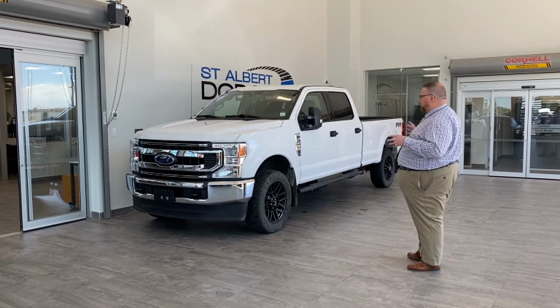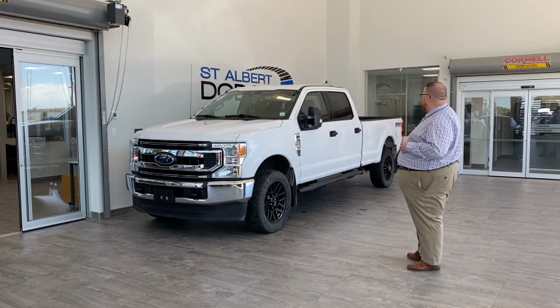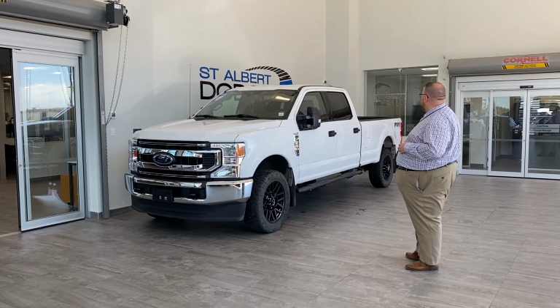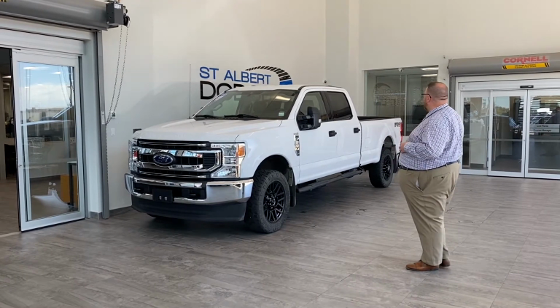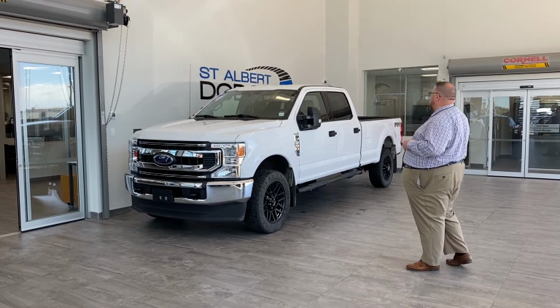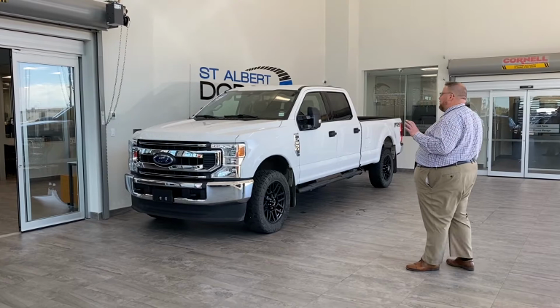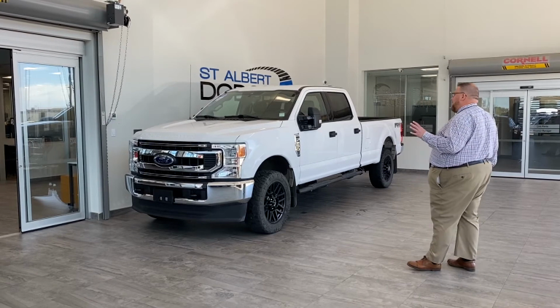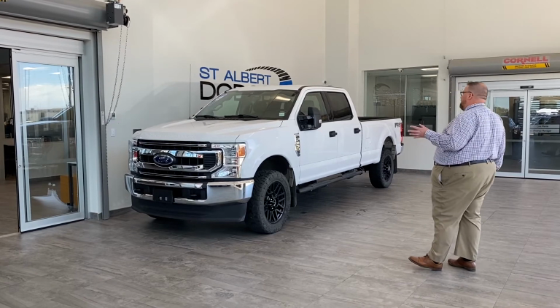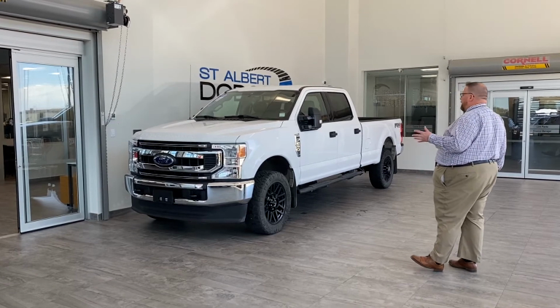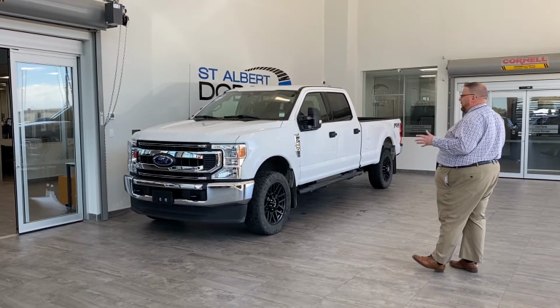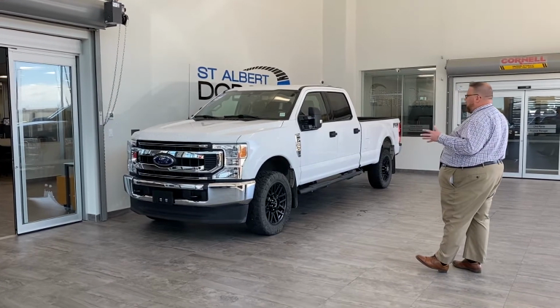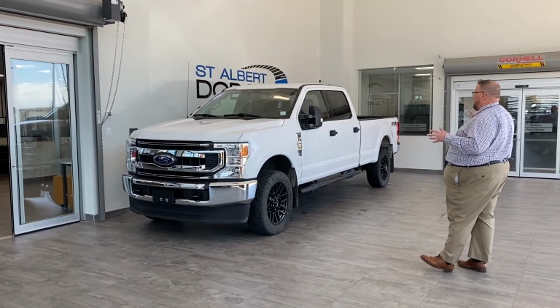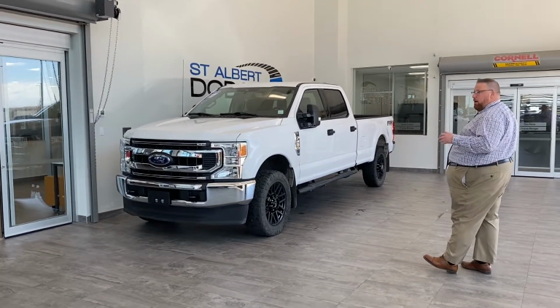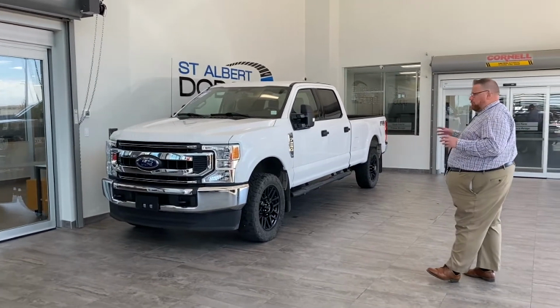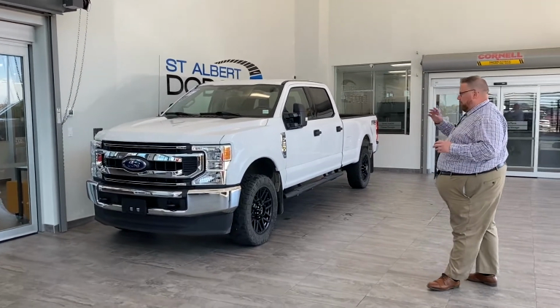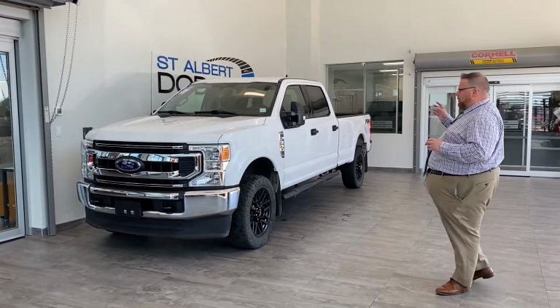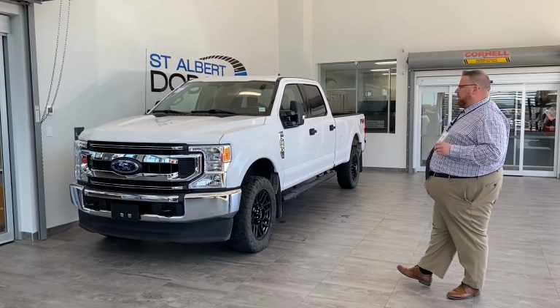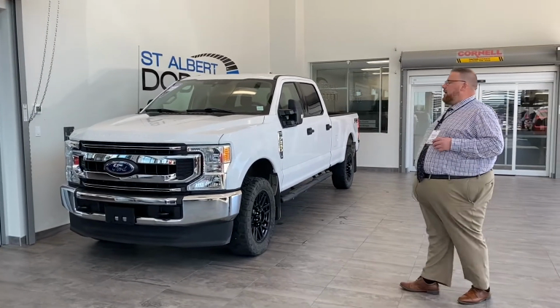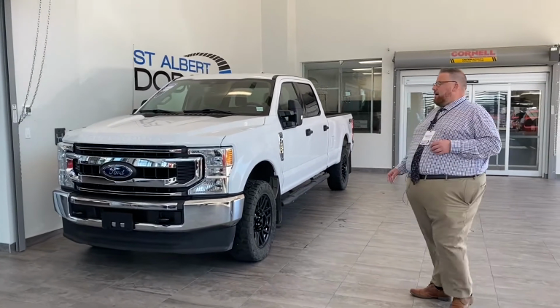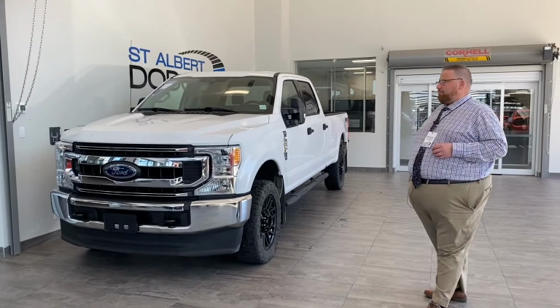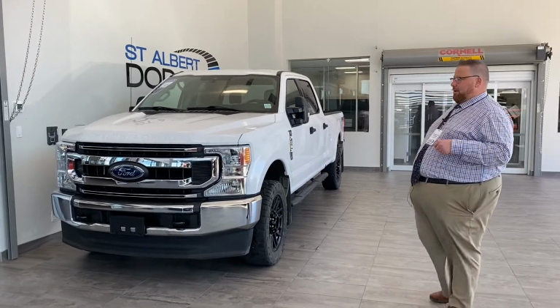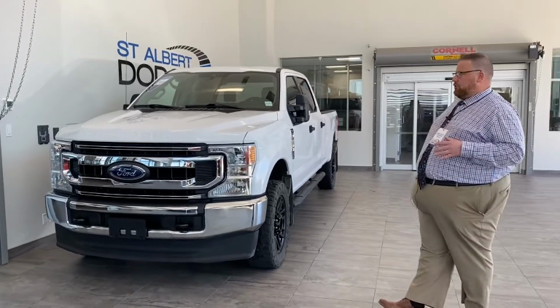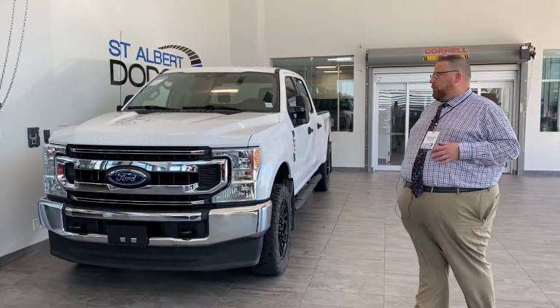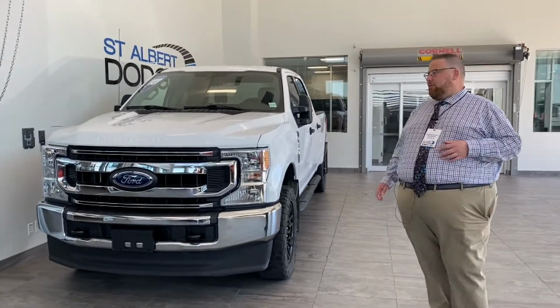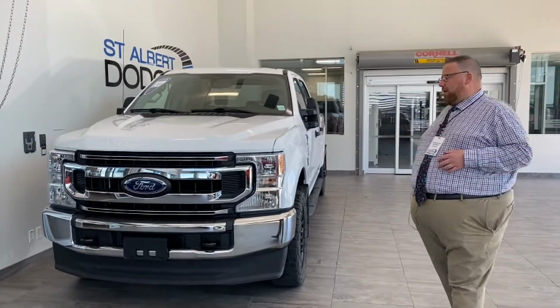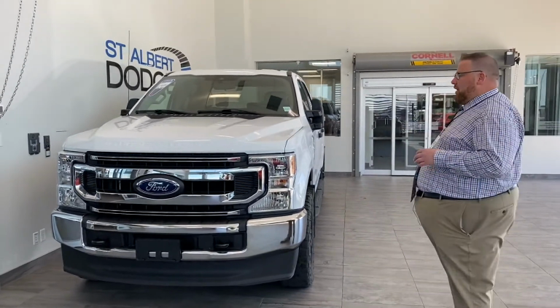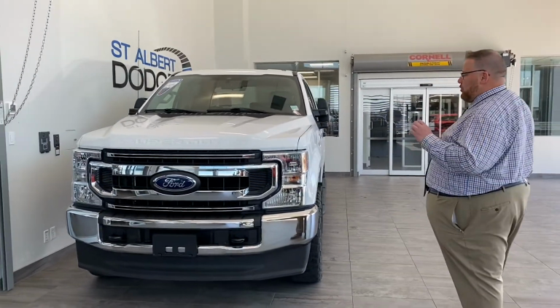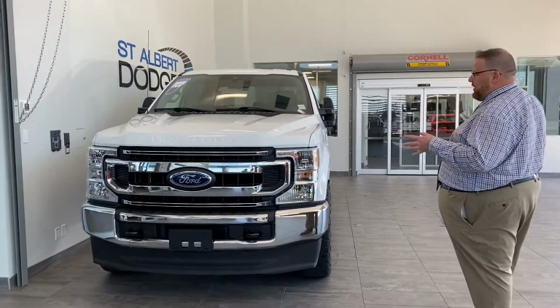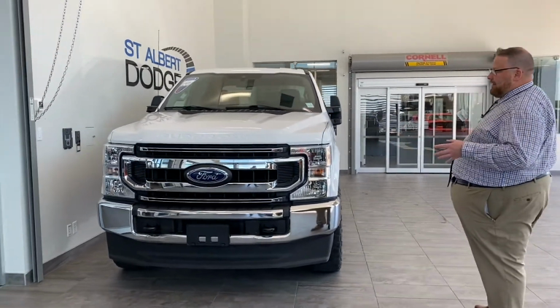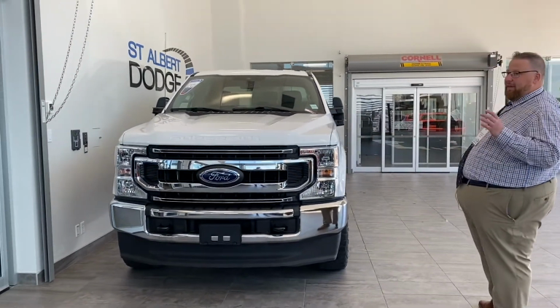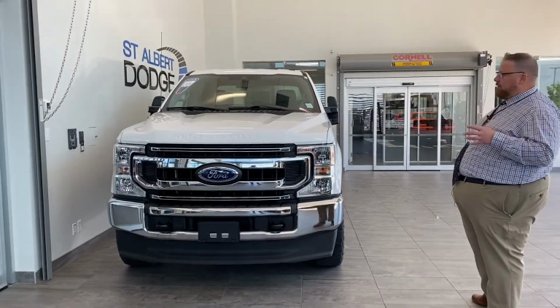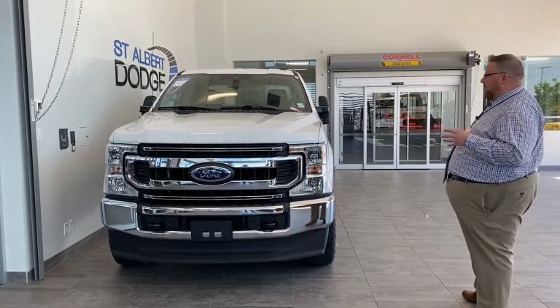Beautiful, beautiful truck — very rare, too. It's set up with a crew cab and an 8-foot box, which we'll show as we walk around. This is a 2020 F-250 Super Duty, and it does have the gas engine in it.